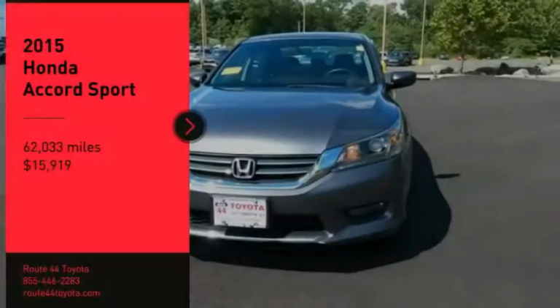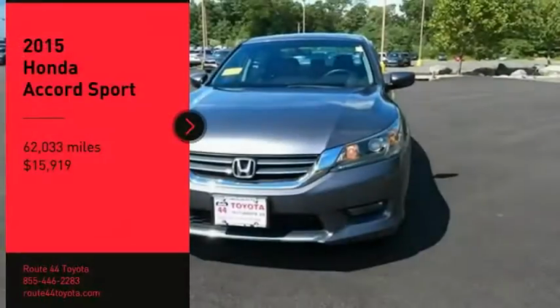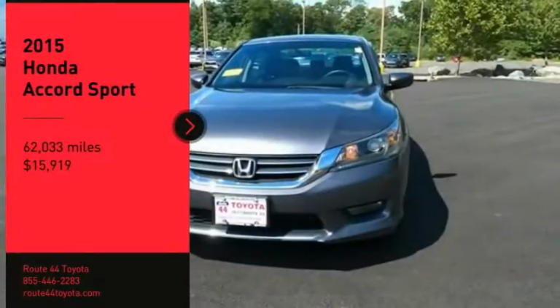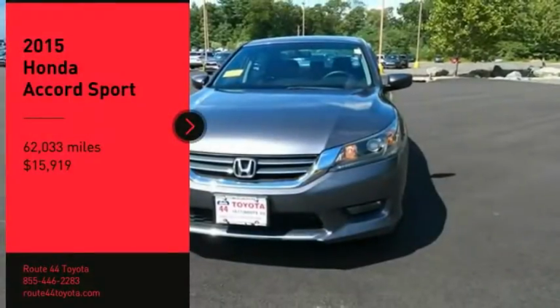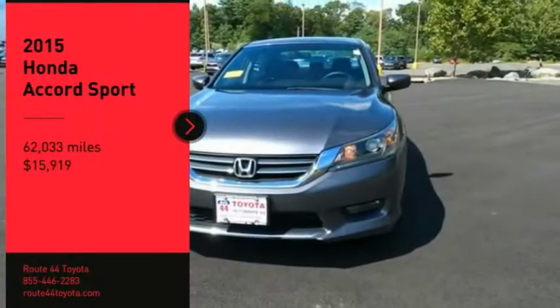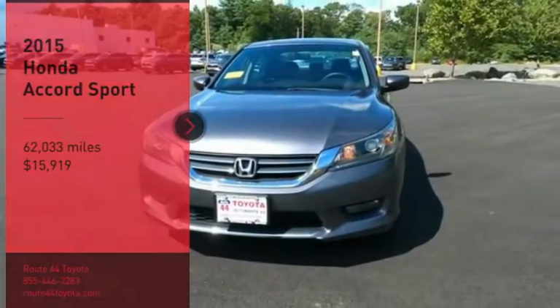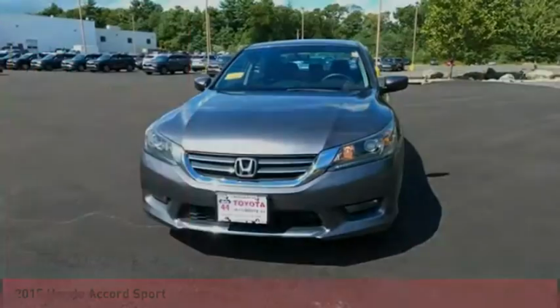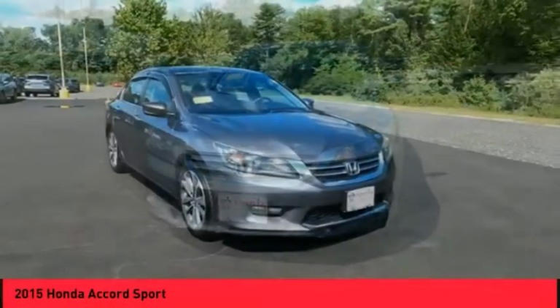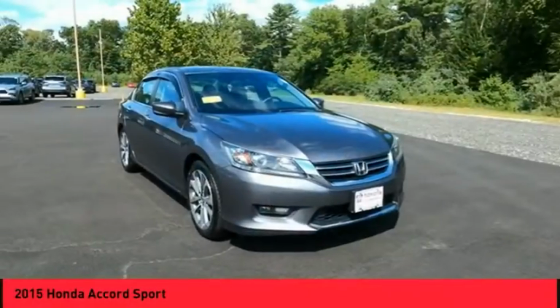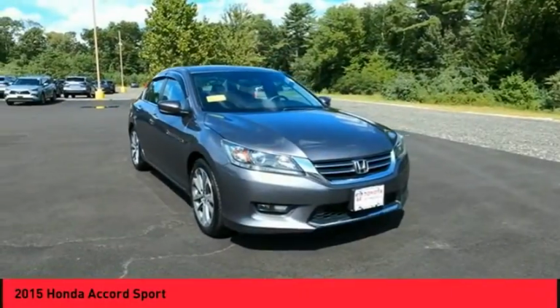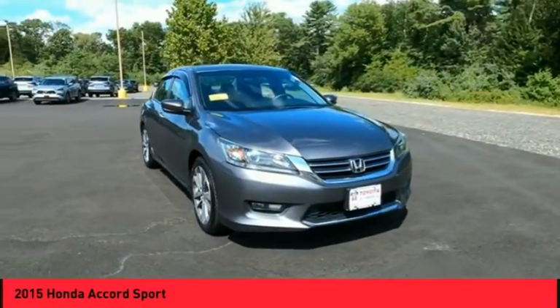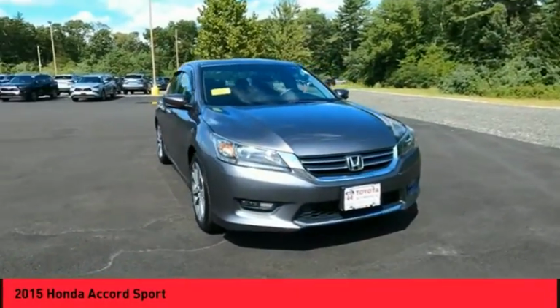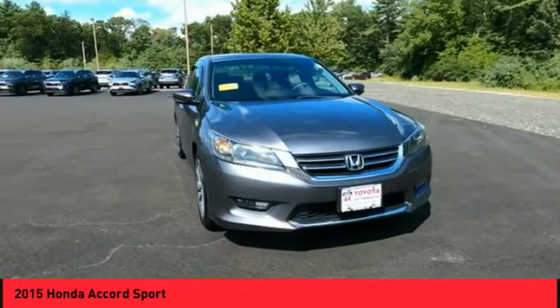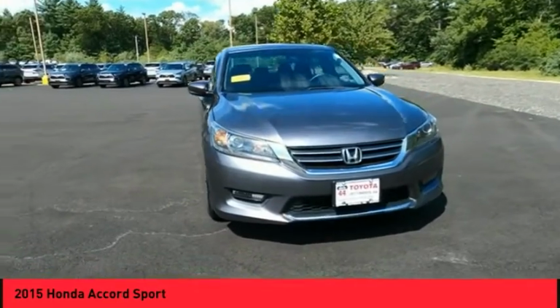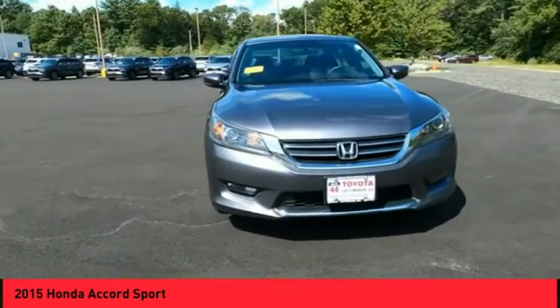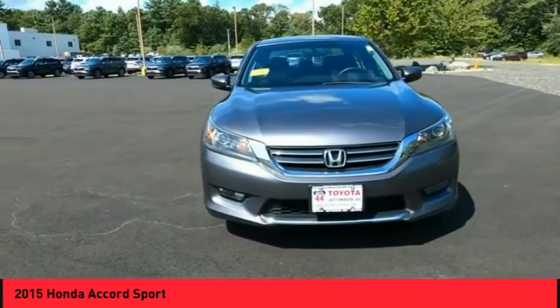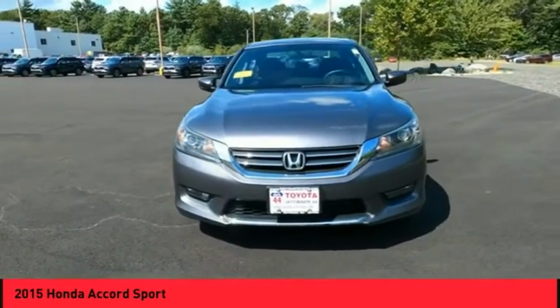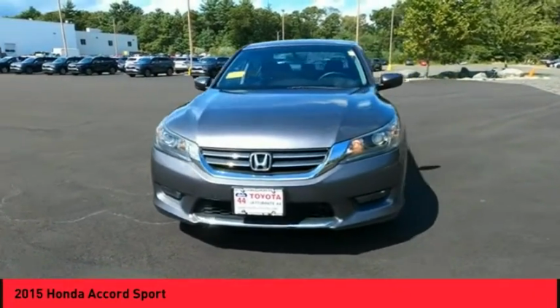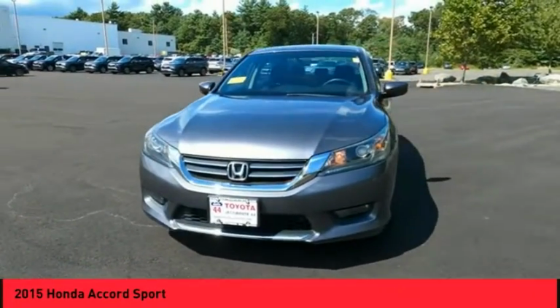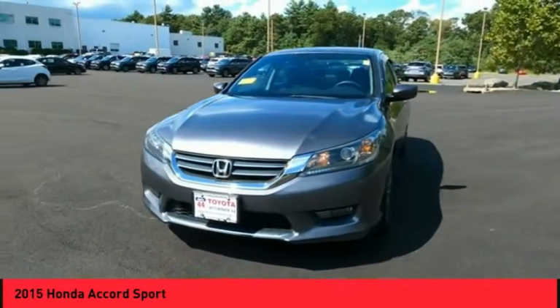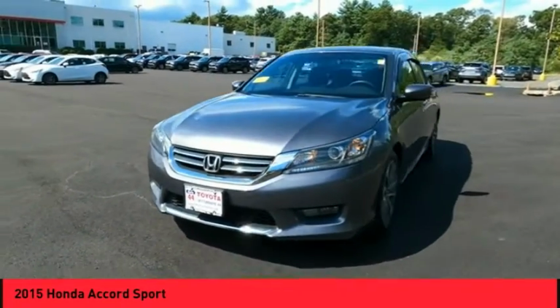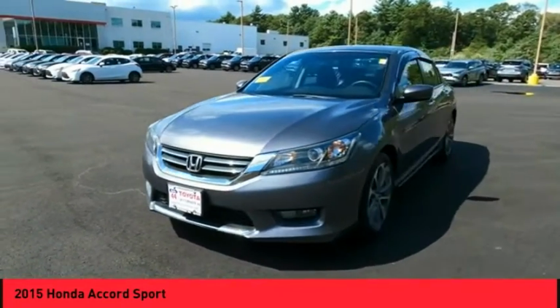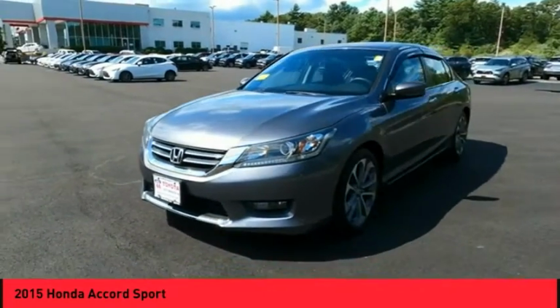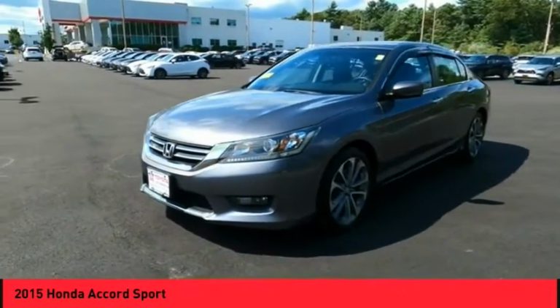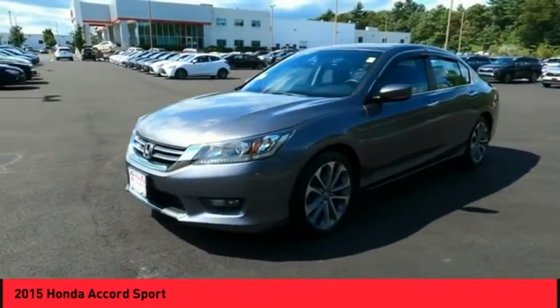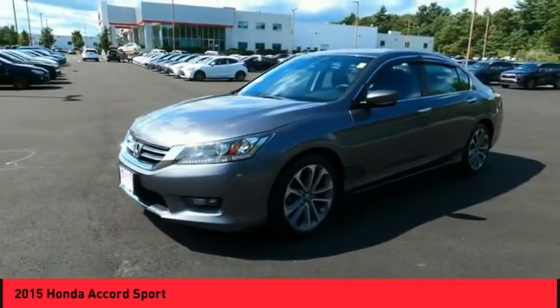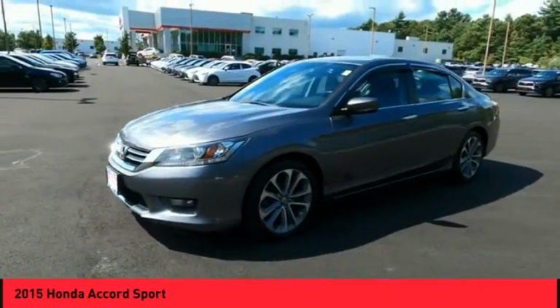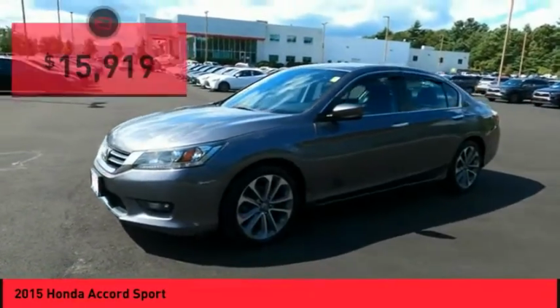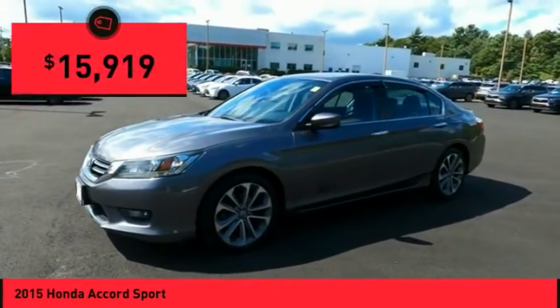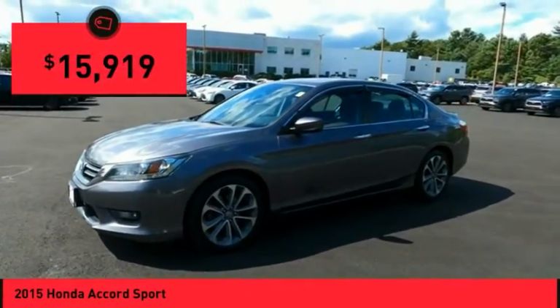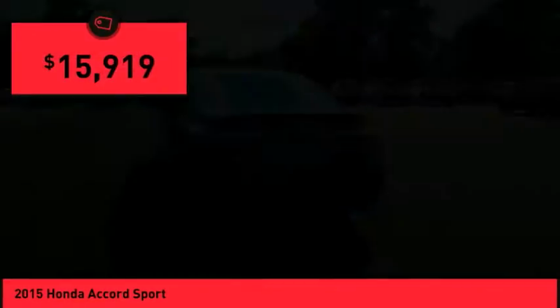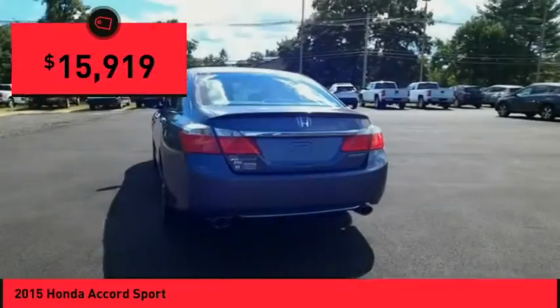Come test drive the 2015 Accord. Ingeniously simple, yet overflowing with luxury and technological creativity. All that and more in the Accord, and it is priced below $20,000.